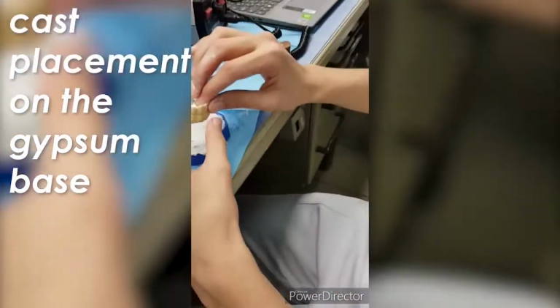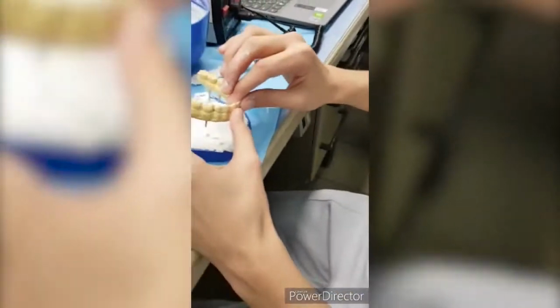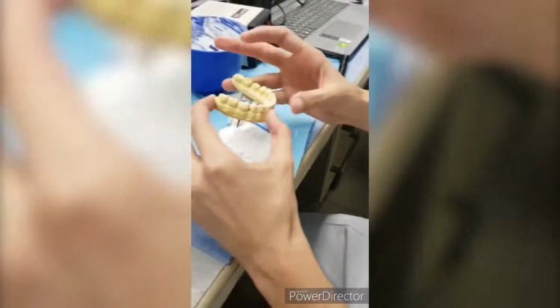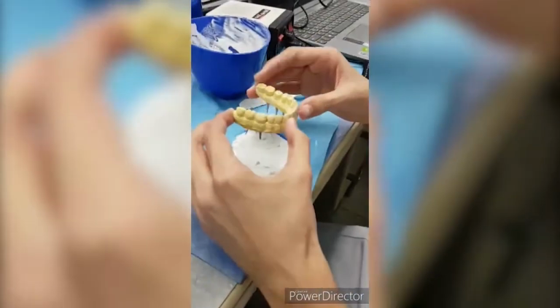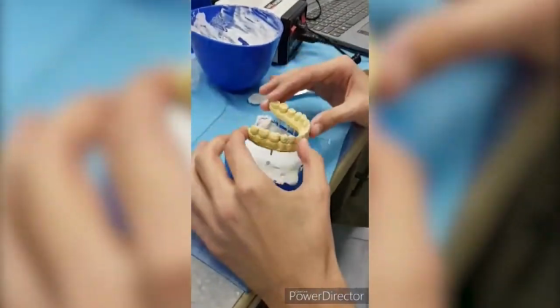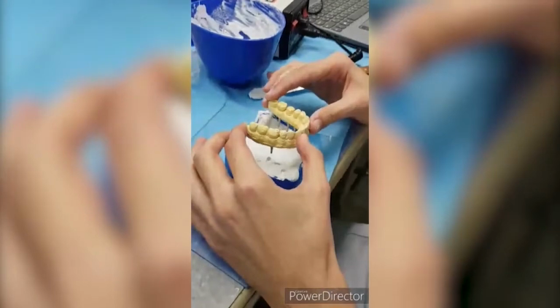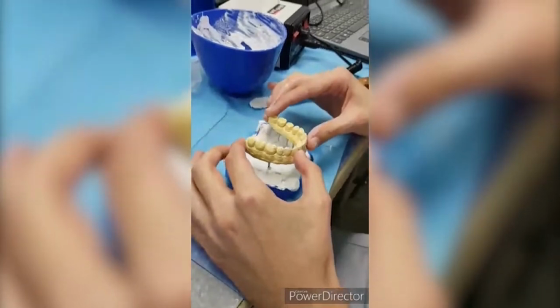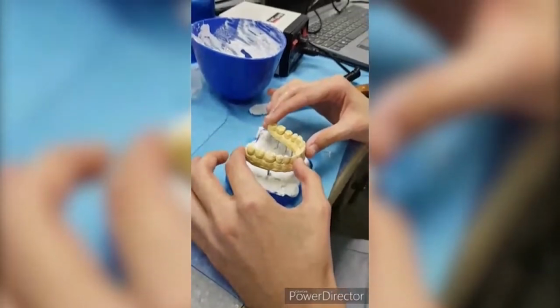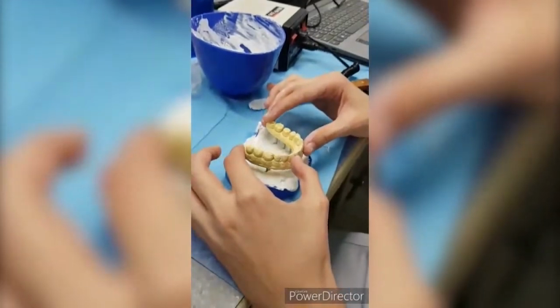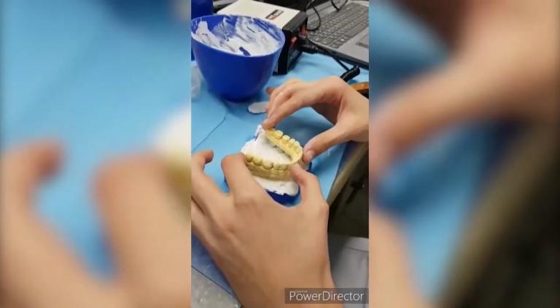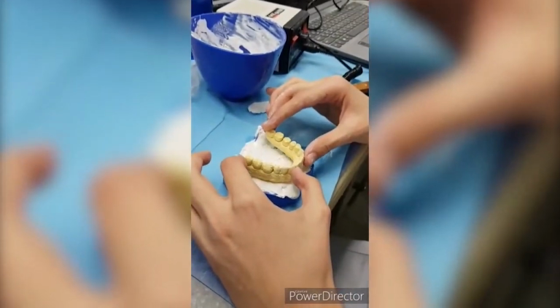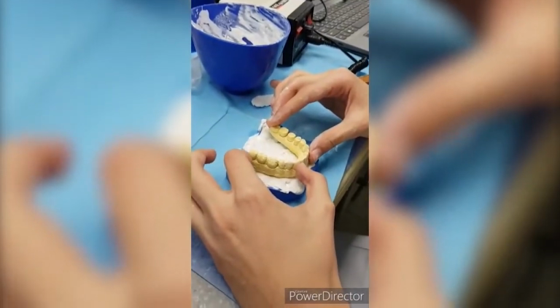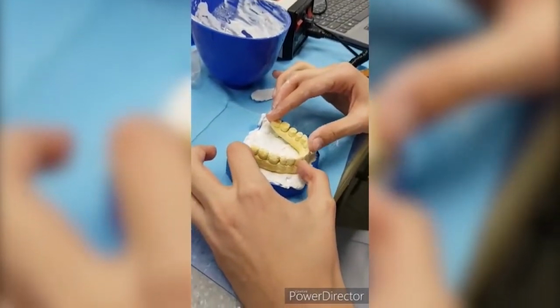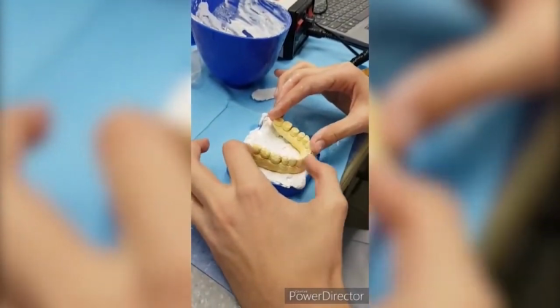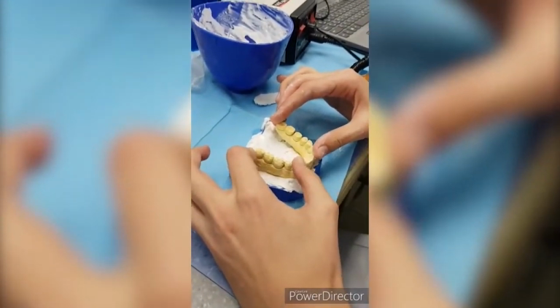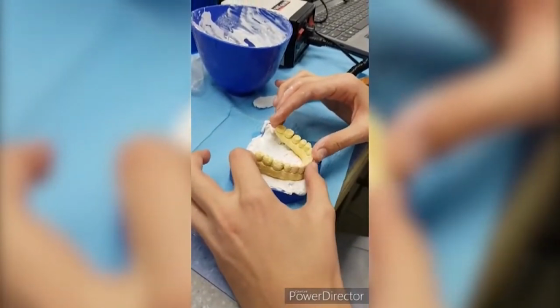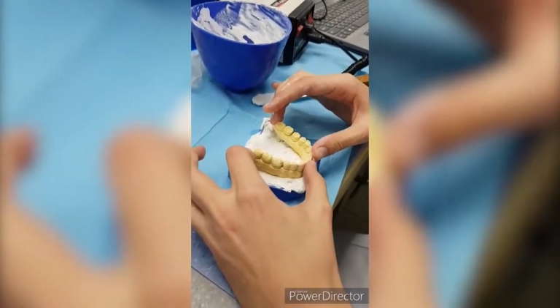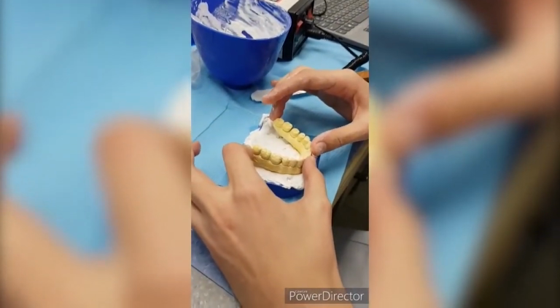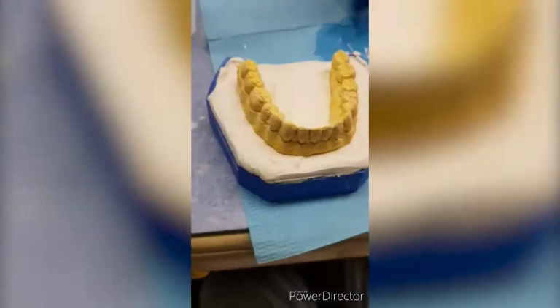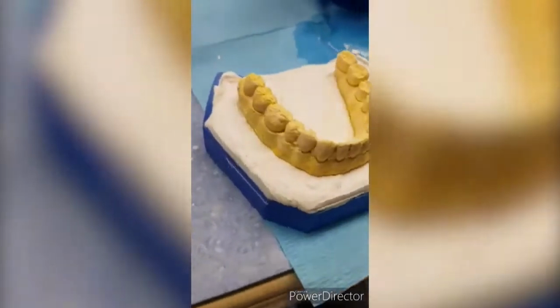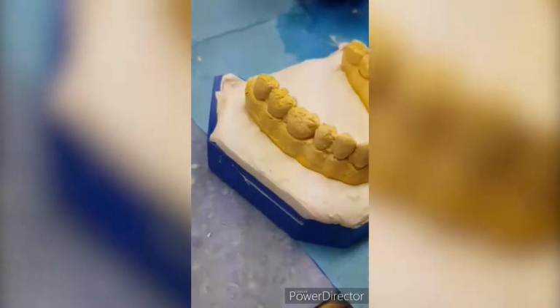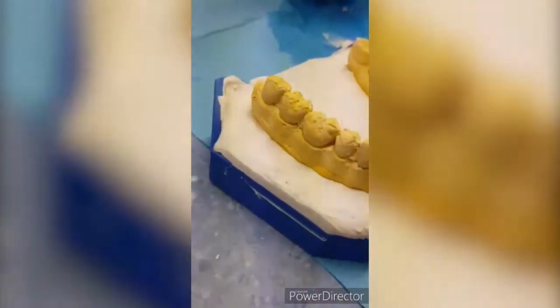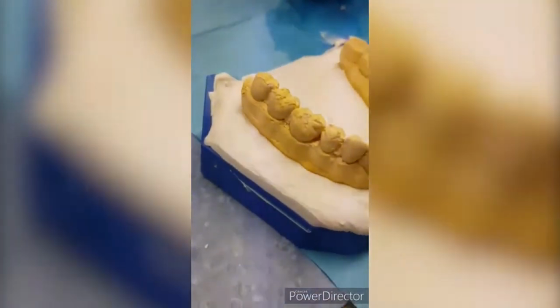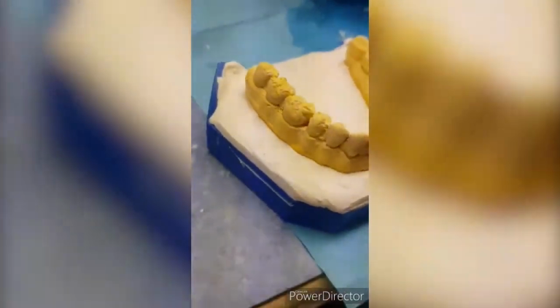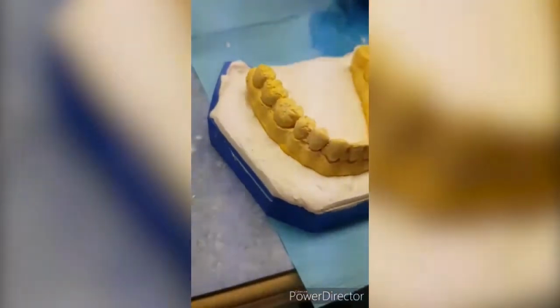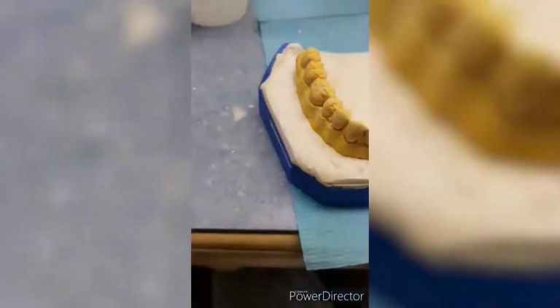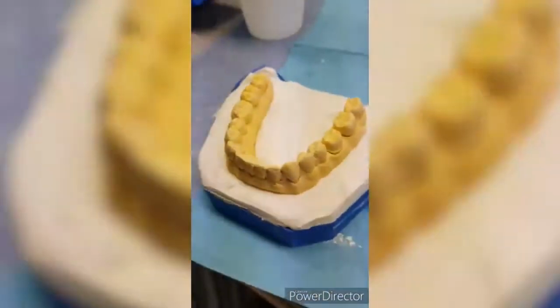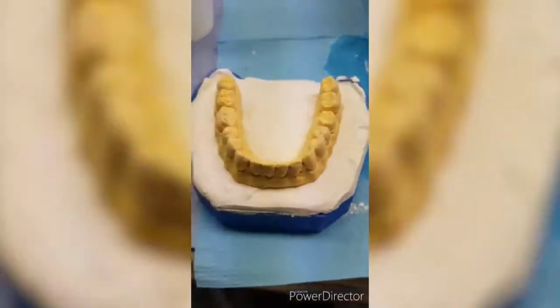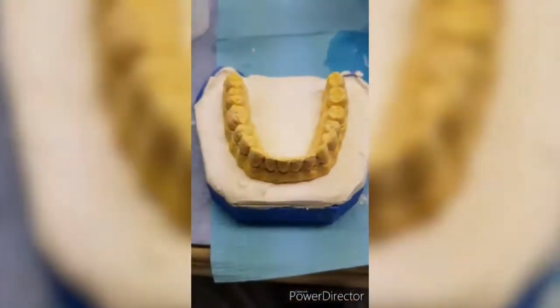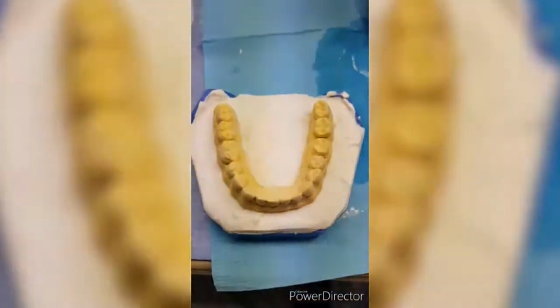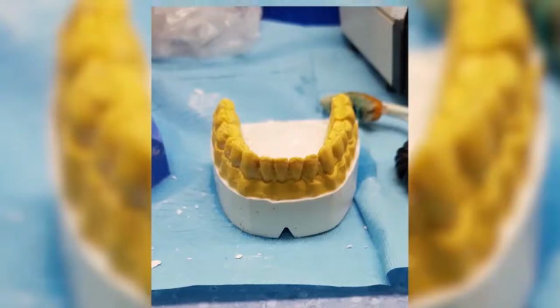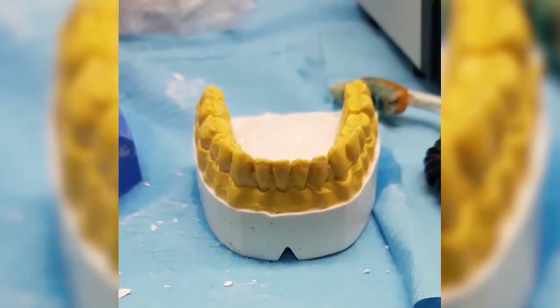Place the cast with pins on the base former containing the gypsum. Trim the final product.